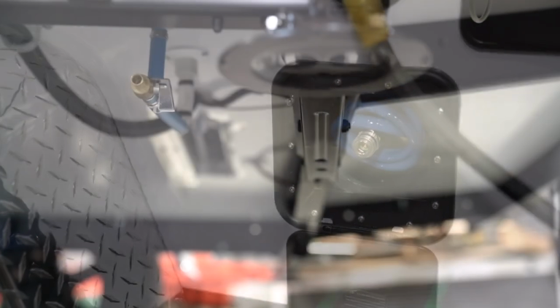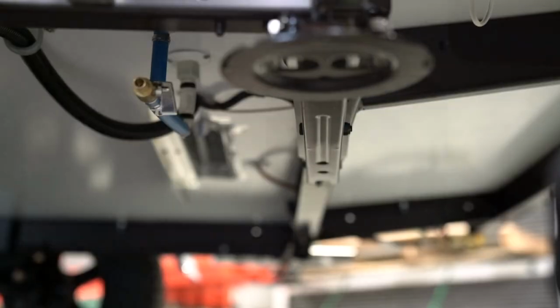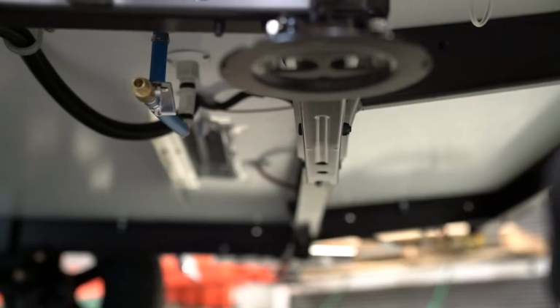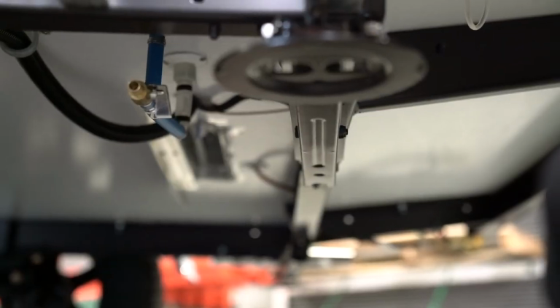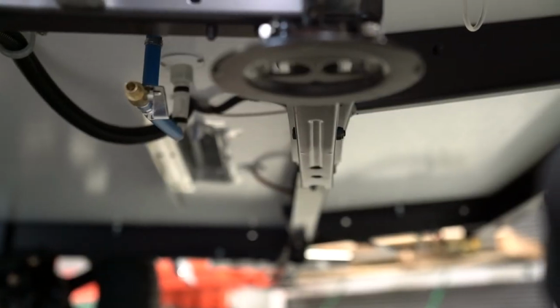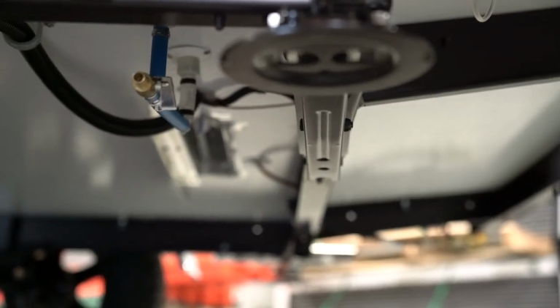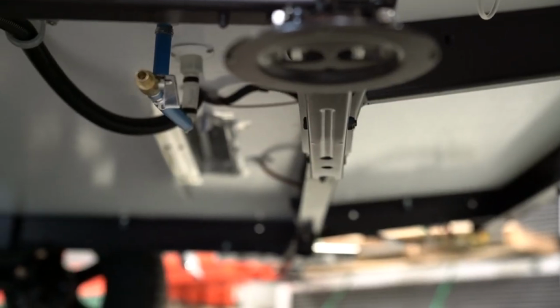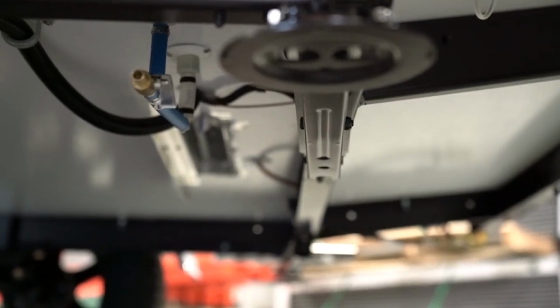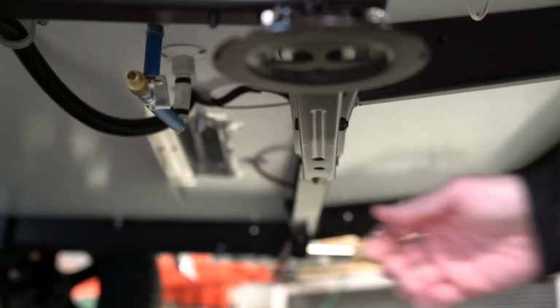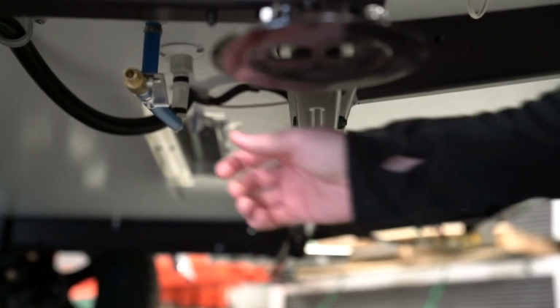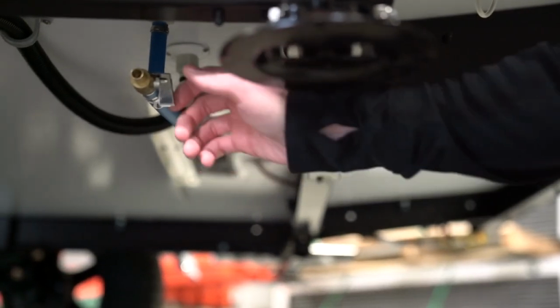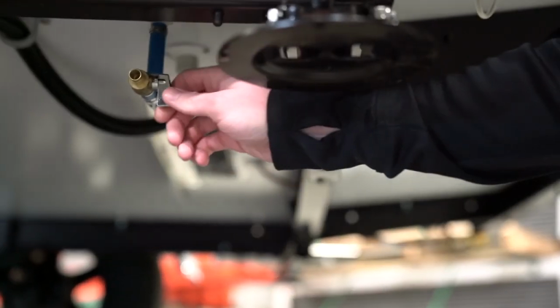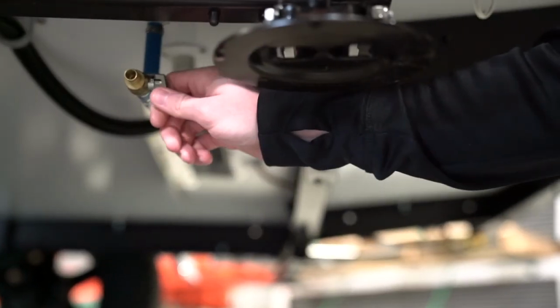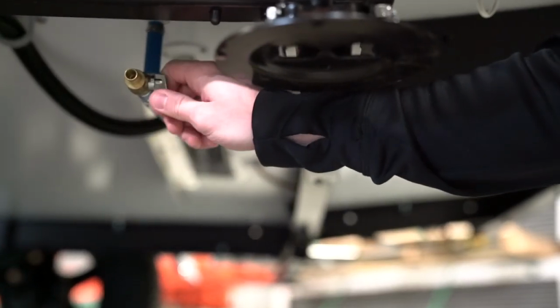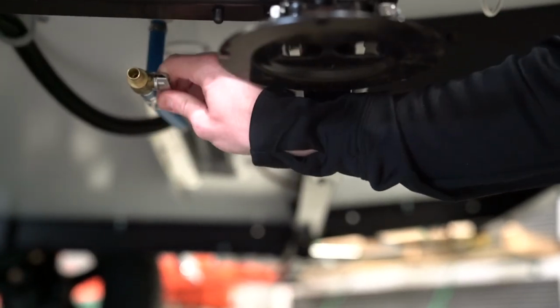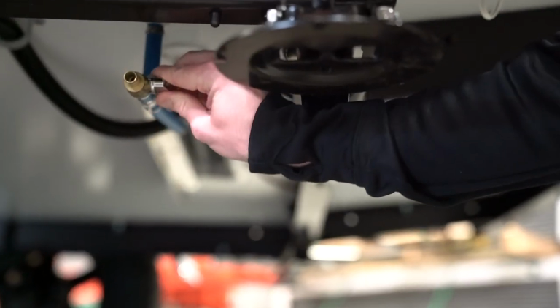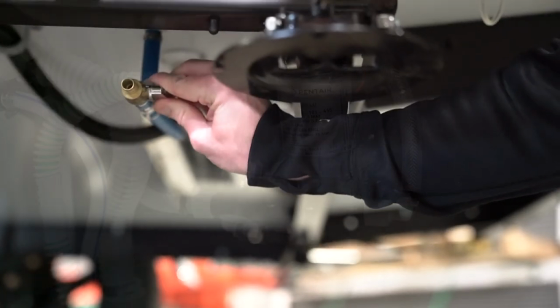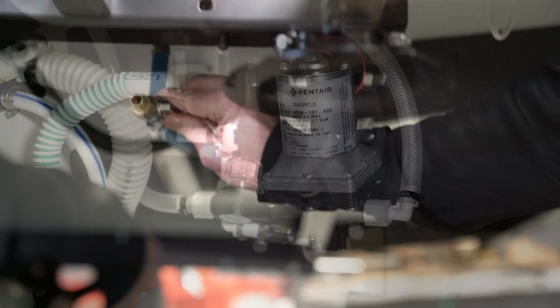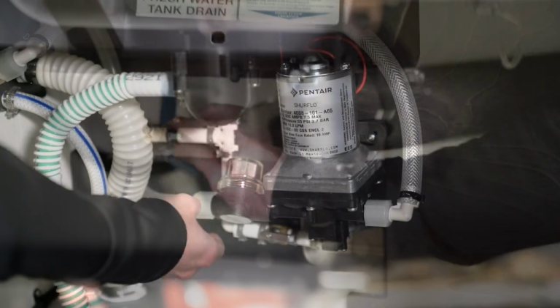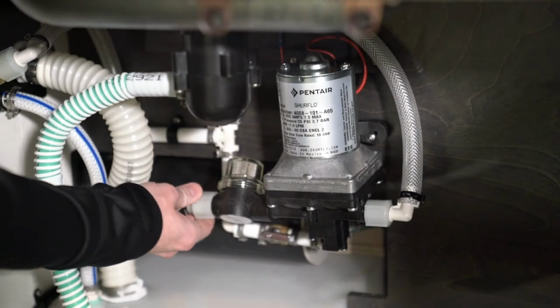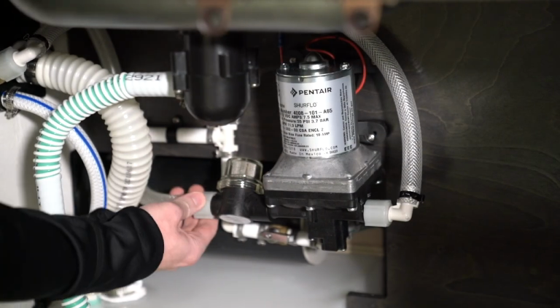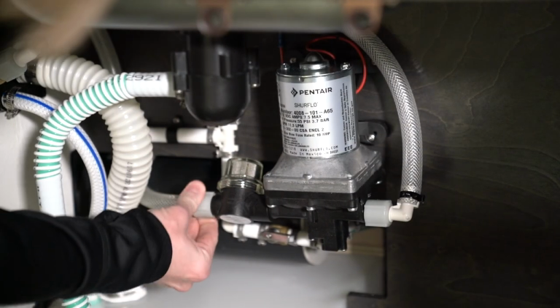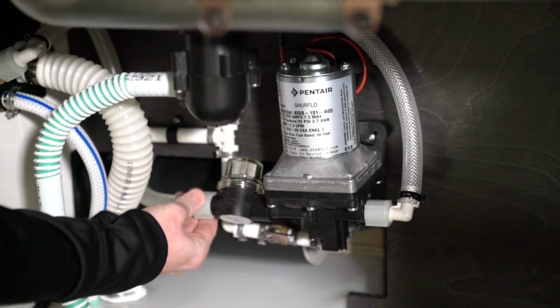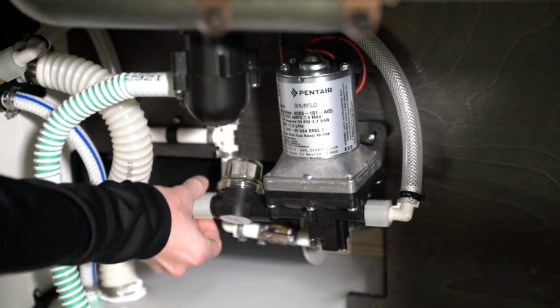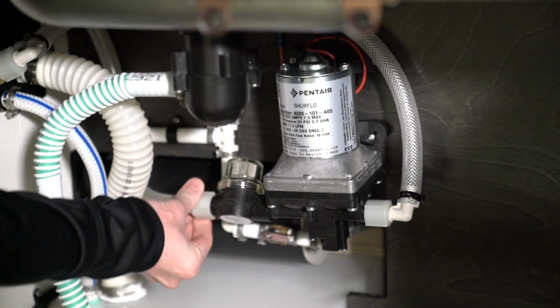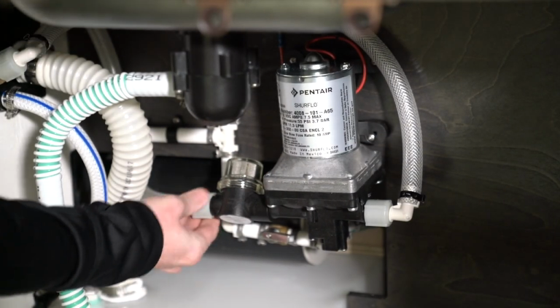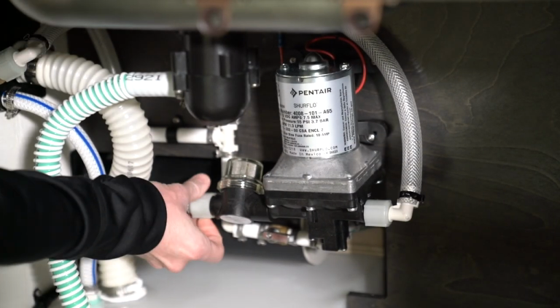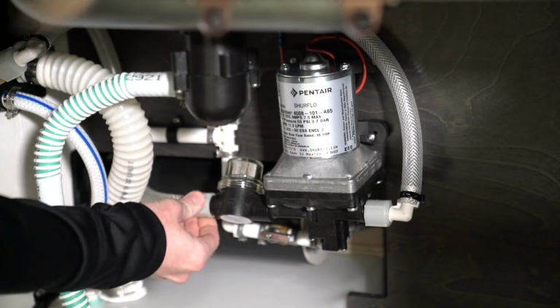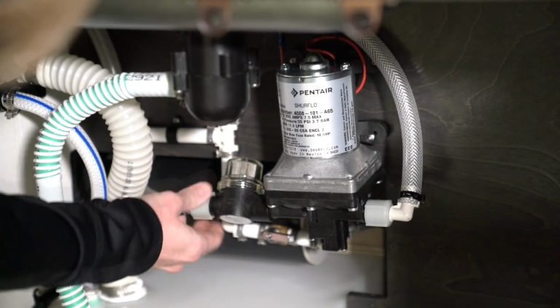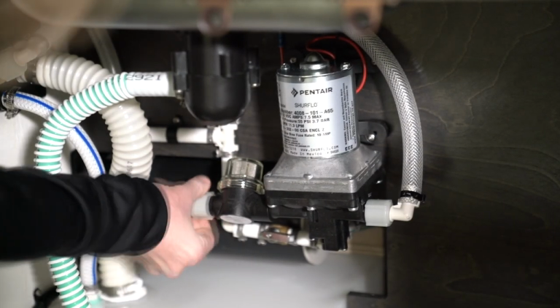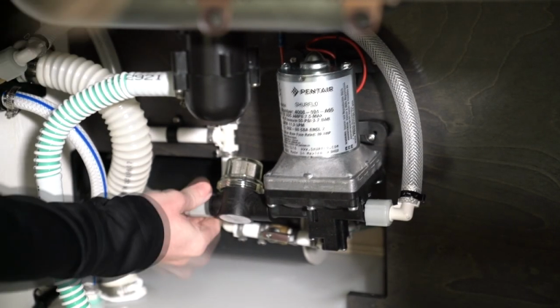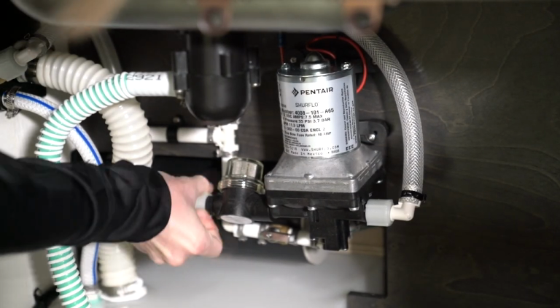The first step is to open the freshwater tank drain to let the water out of the system. Under the sink, unthread the hose on the inlet side of the water pump.